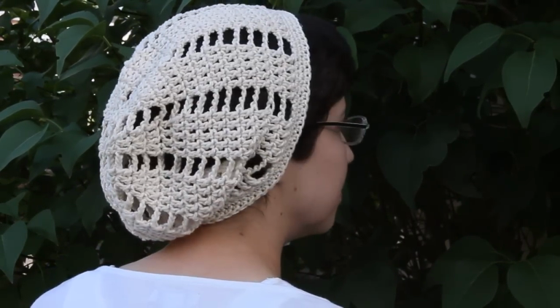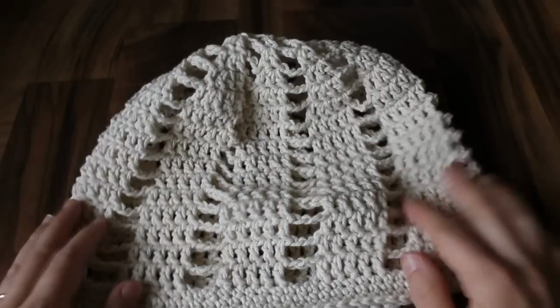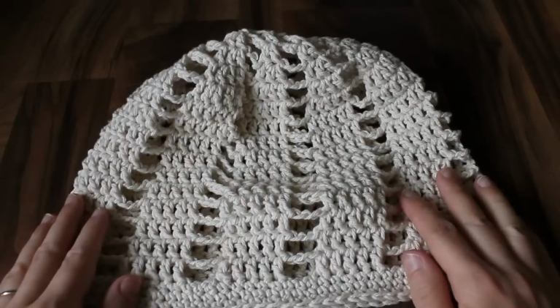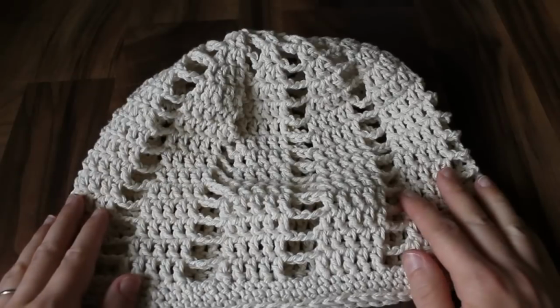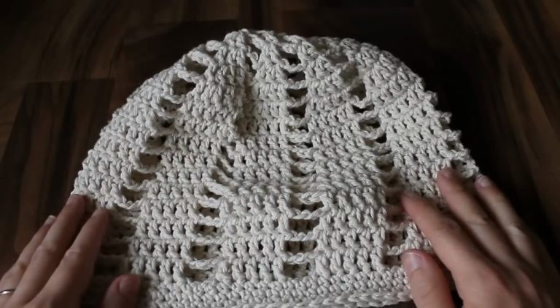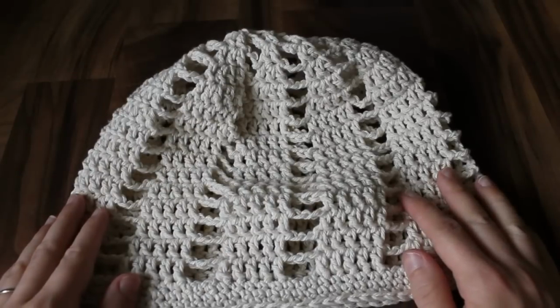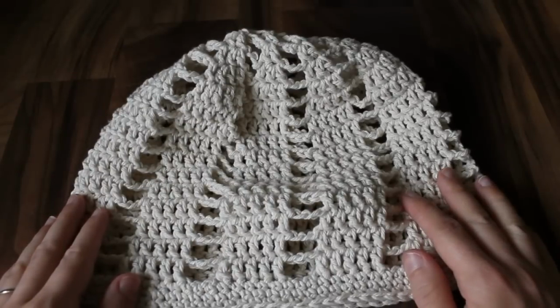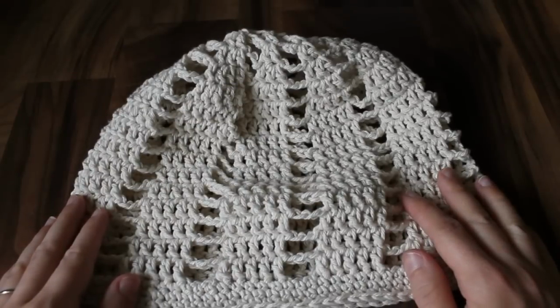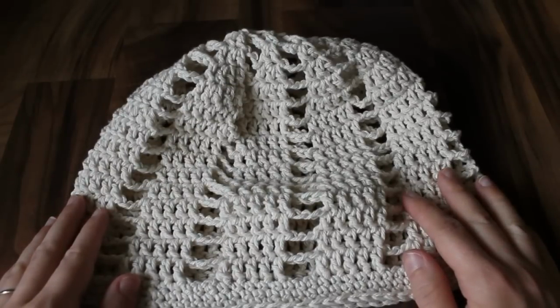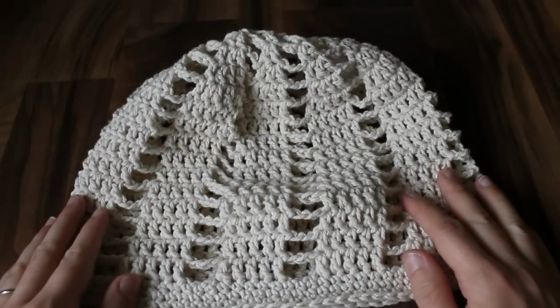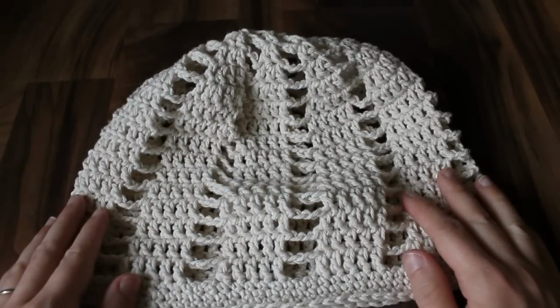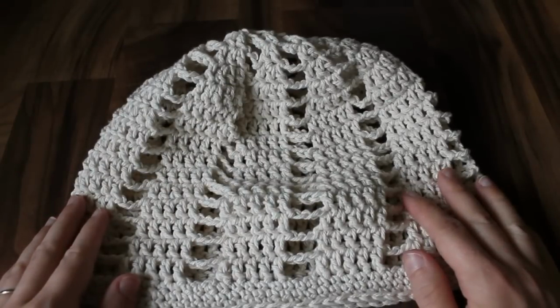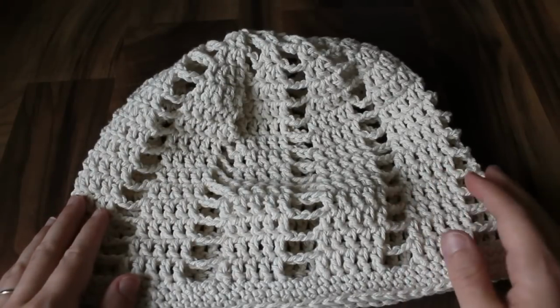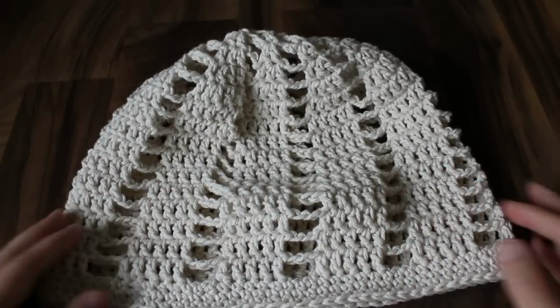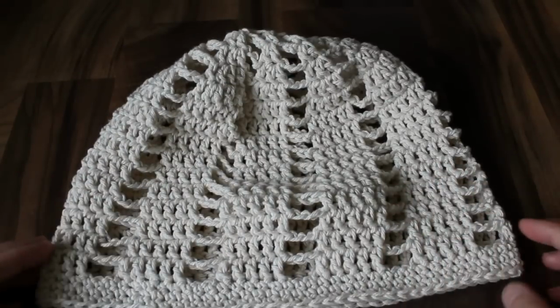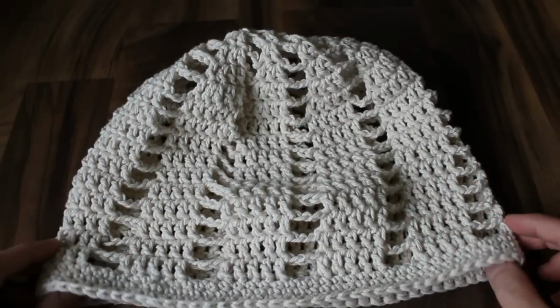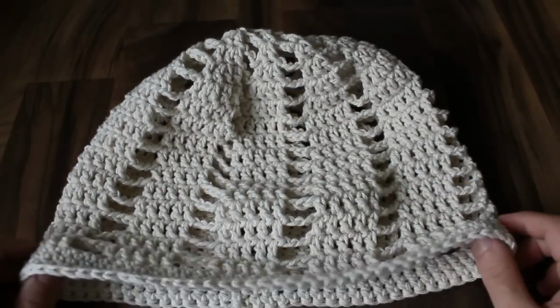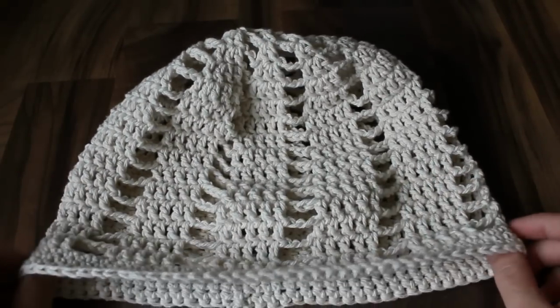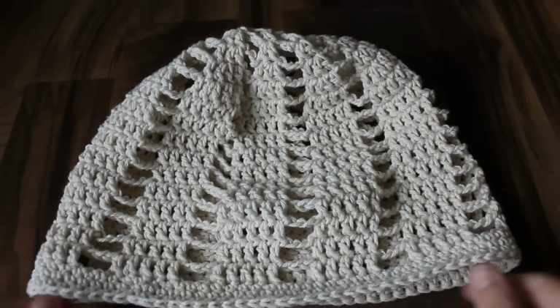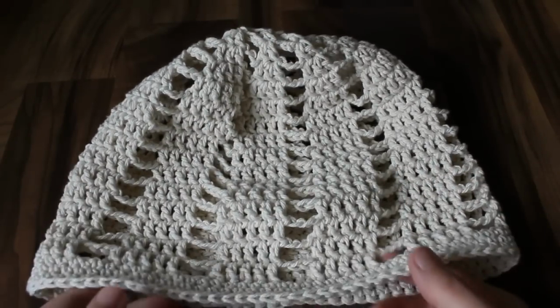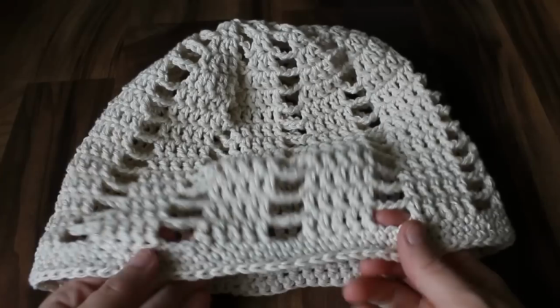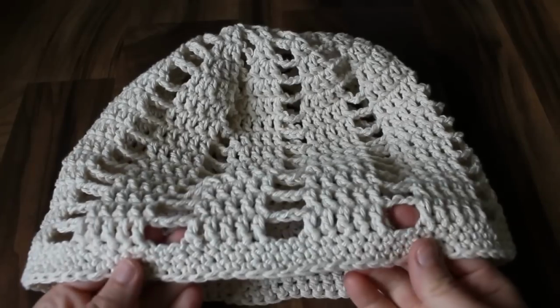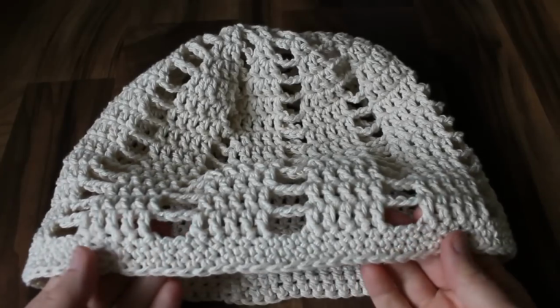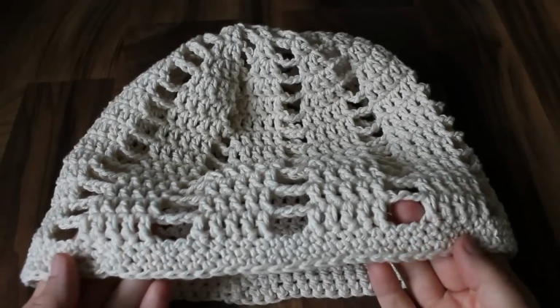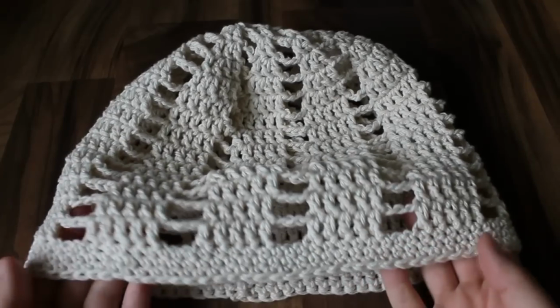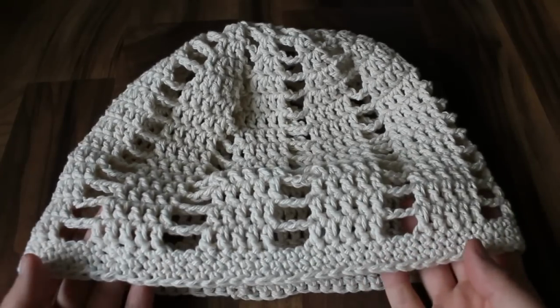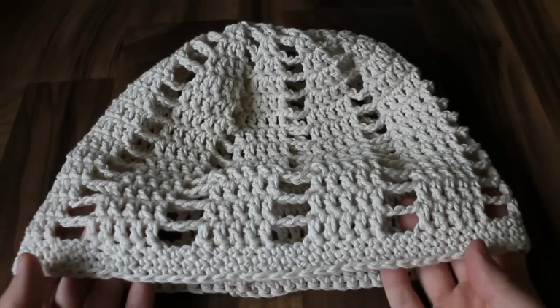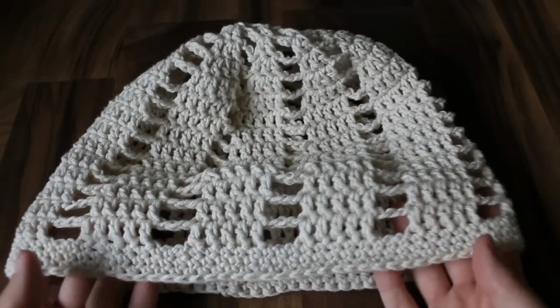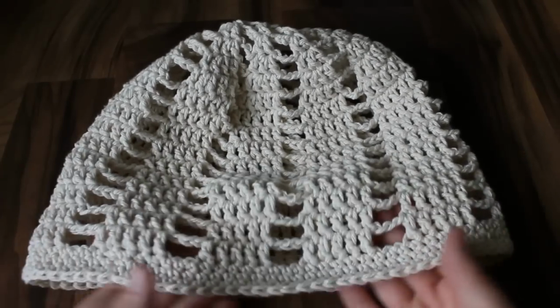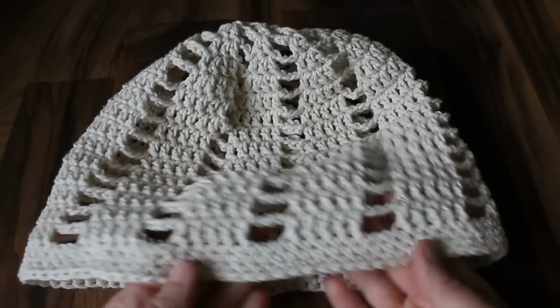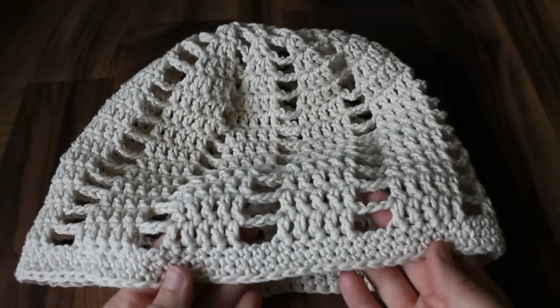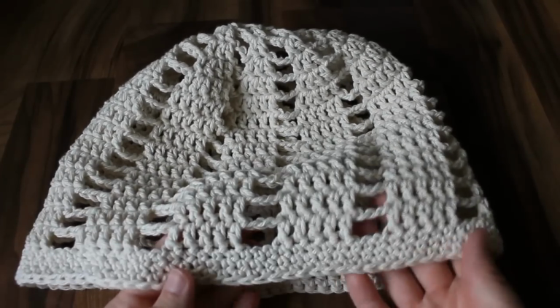If you make this hat, I'd love to see pictures. You can always post pictures on my Facebook wall, or if you add the pictures to your Ravelry project page, I'll be sure to see them there.